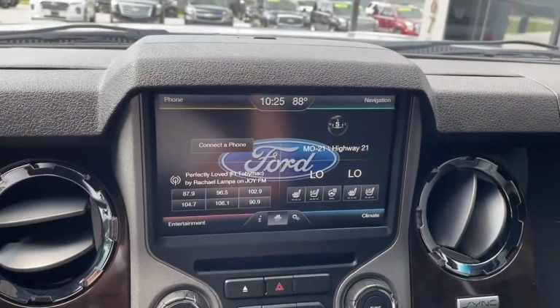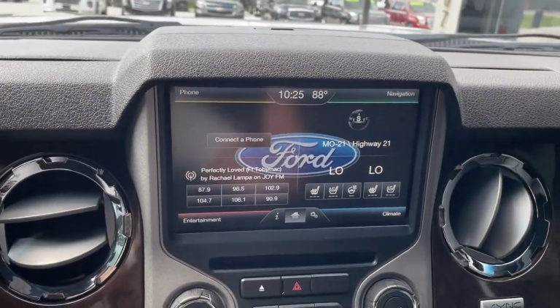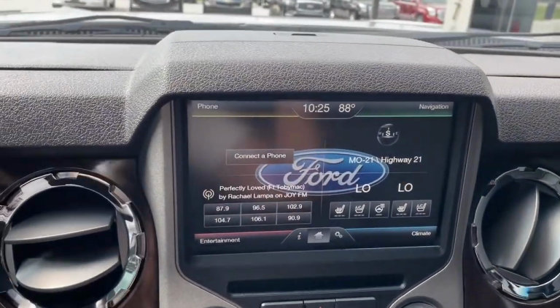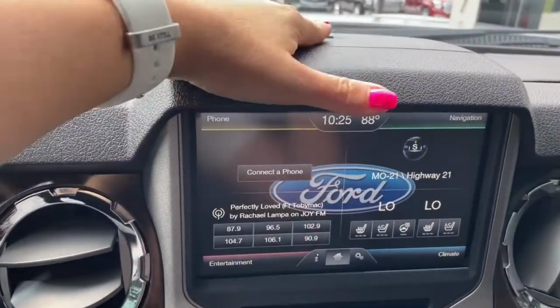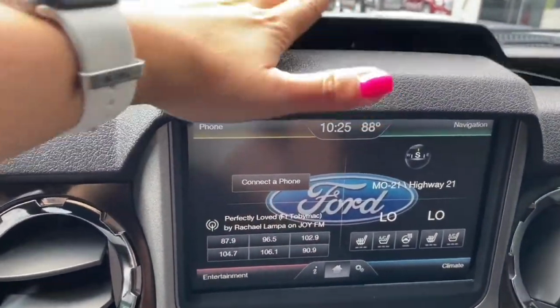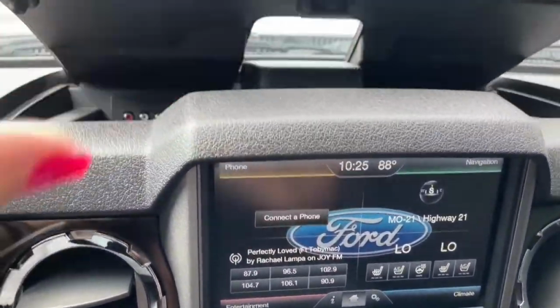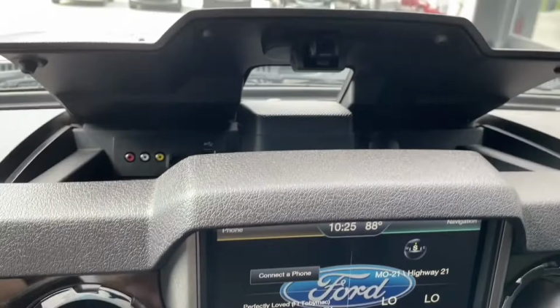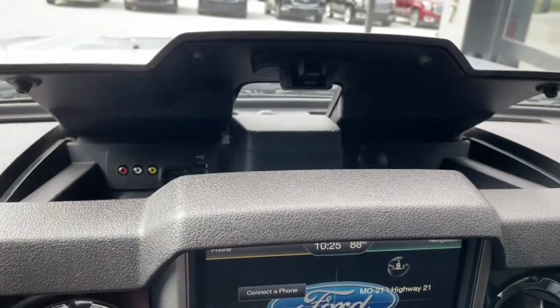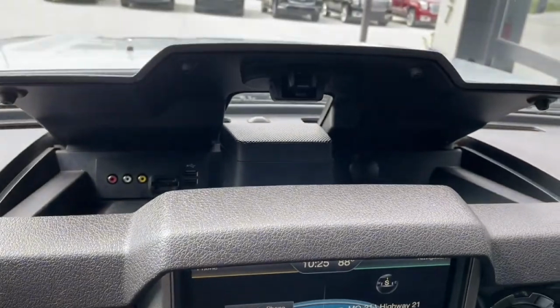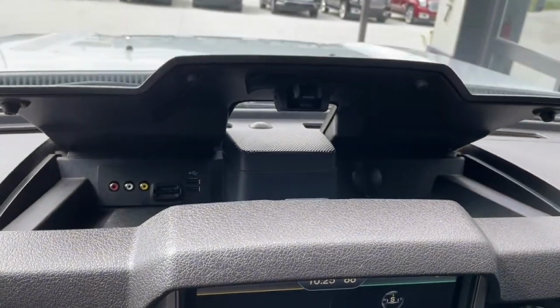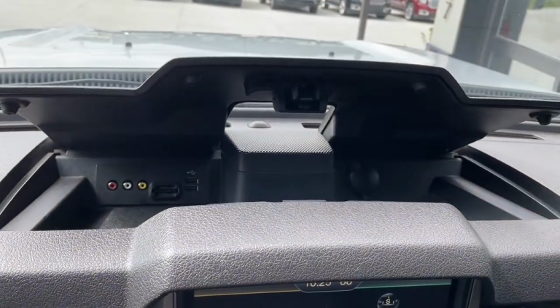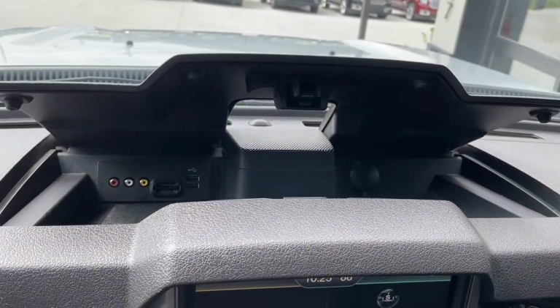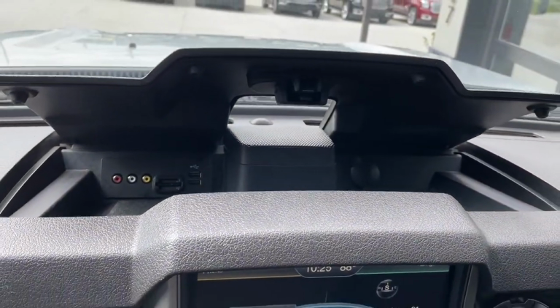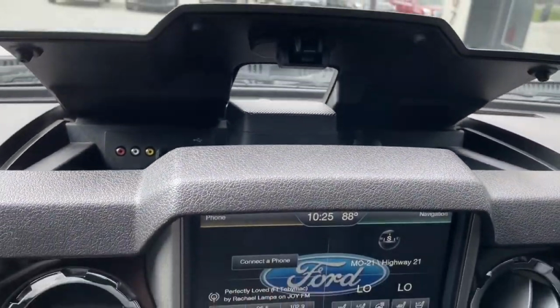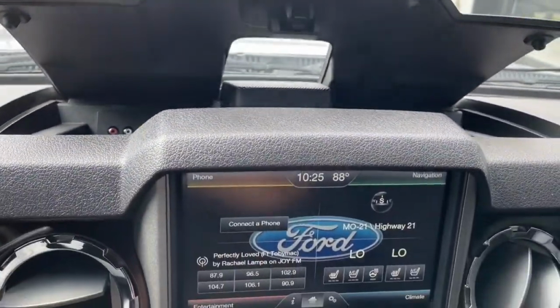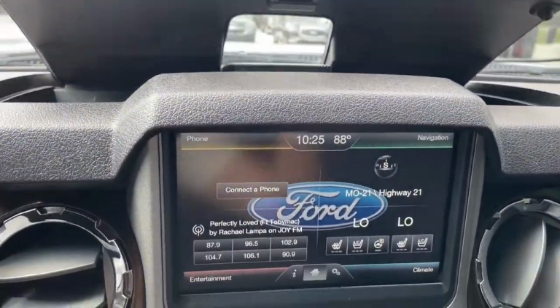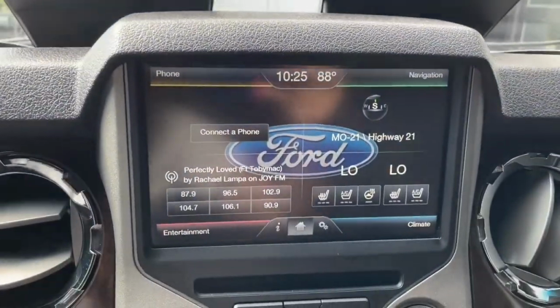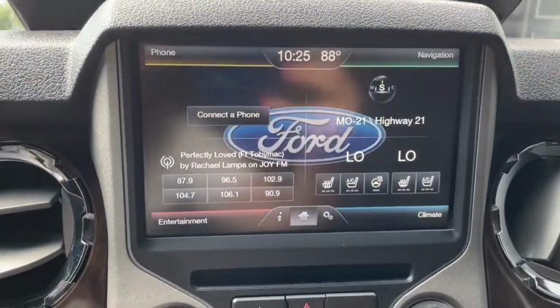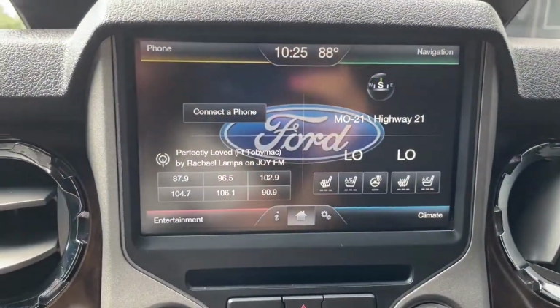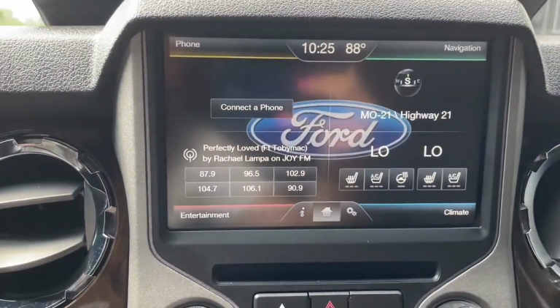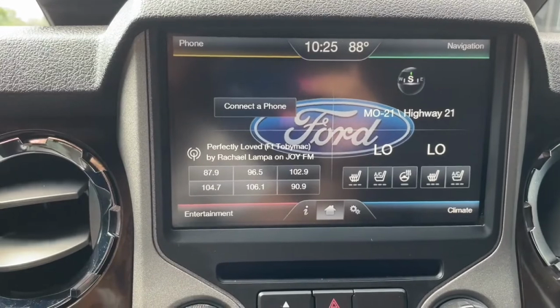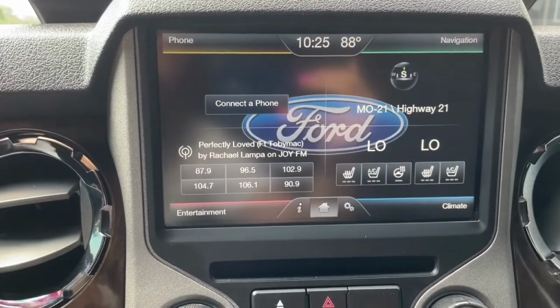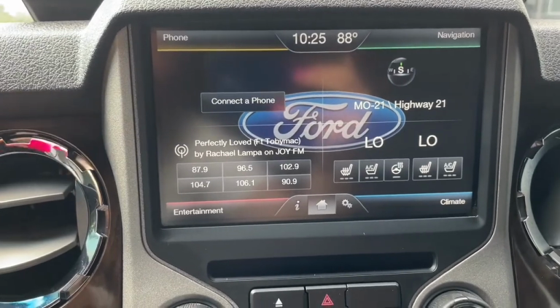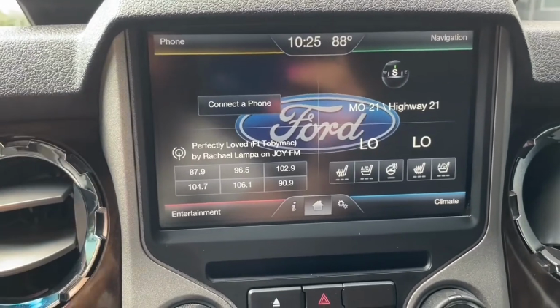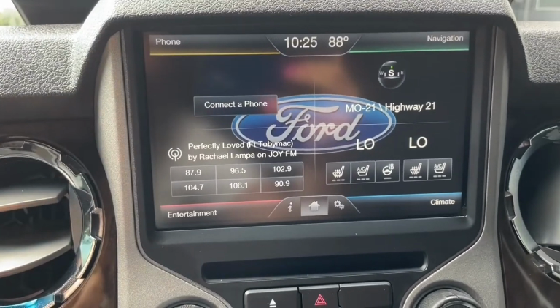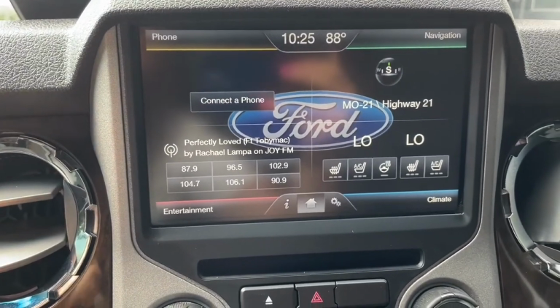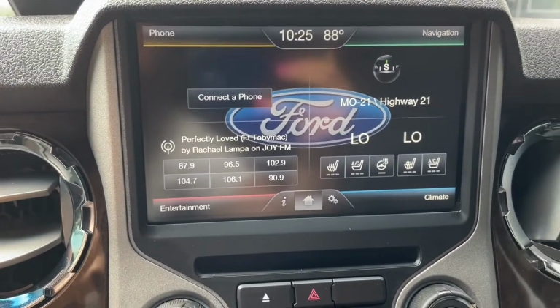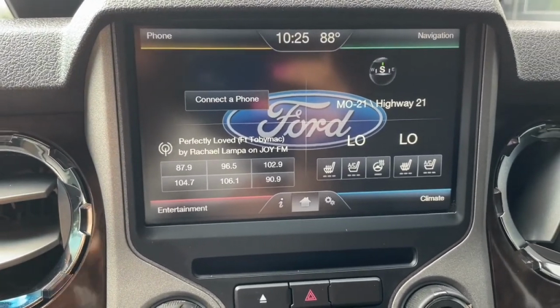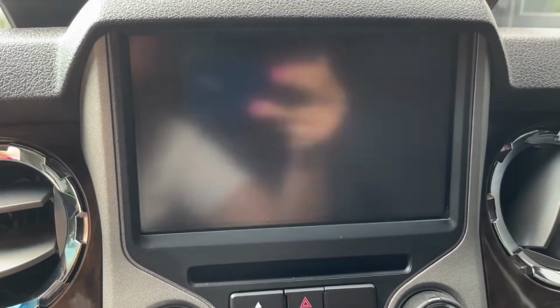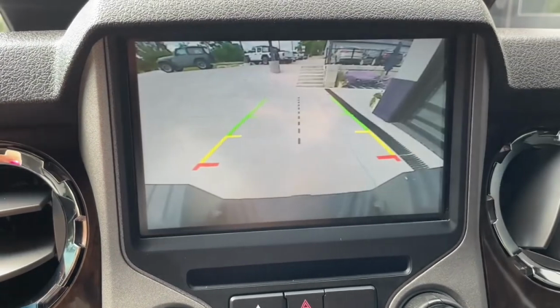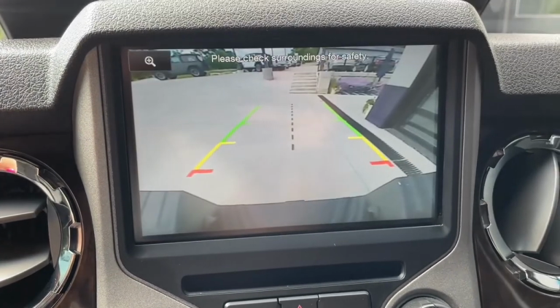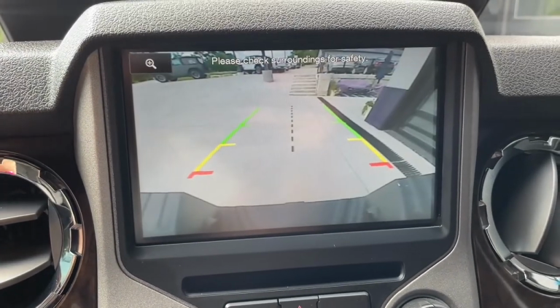Here's one thing I really like — check it out. A little bit of storage up top with USB ports, and then the nice big Ford SYNC 2 8-inch touchscreen that has a built-in backup camera.